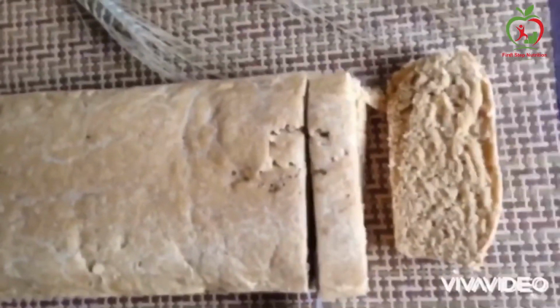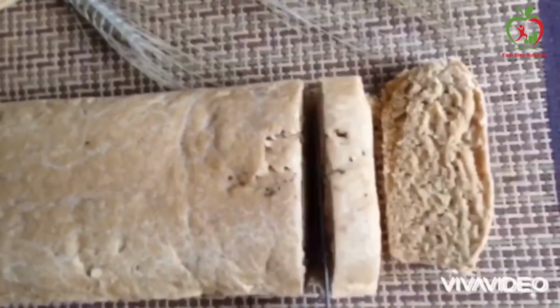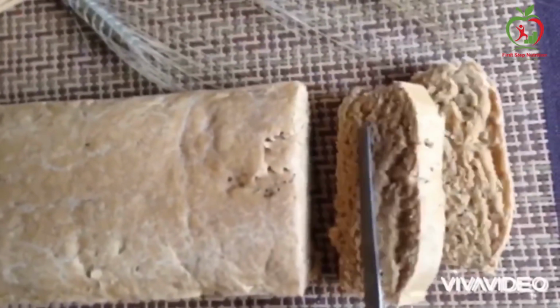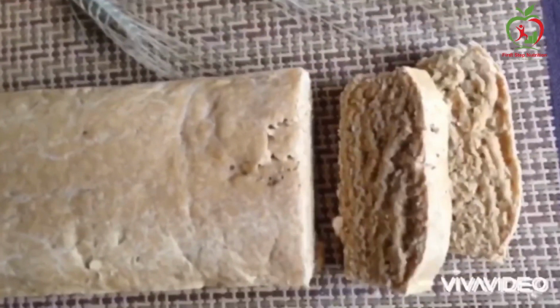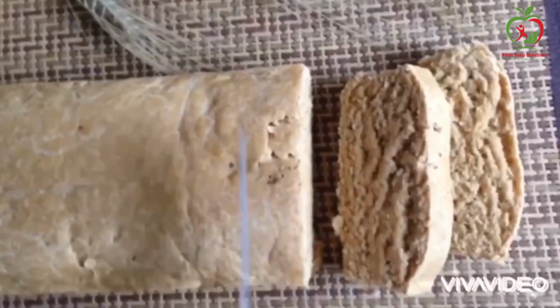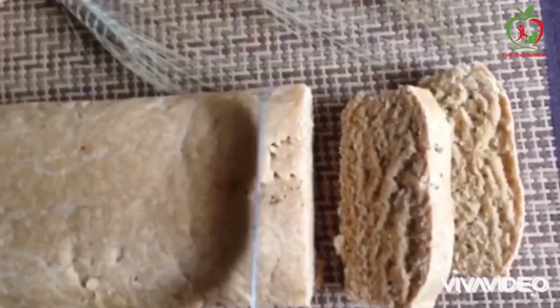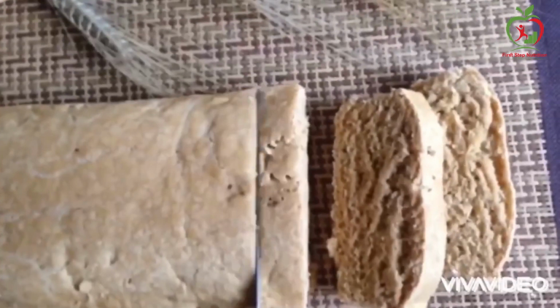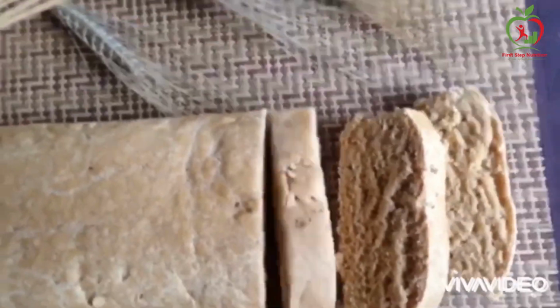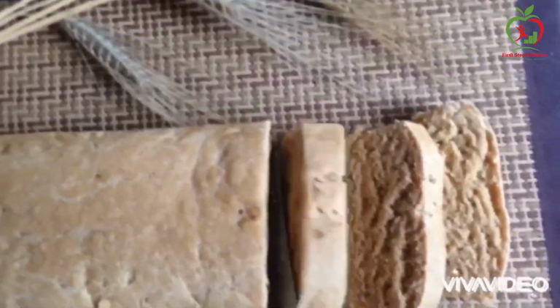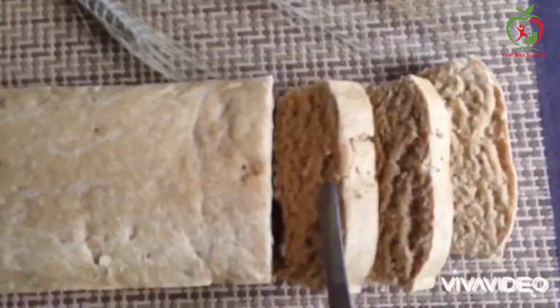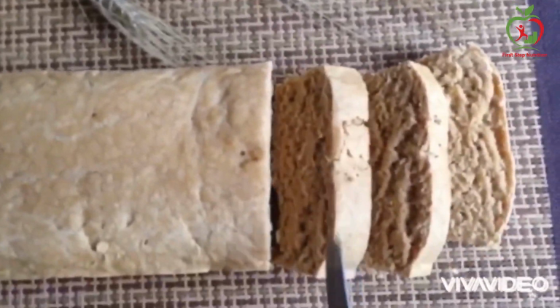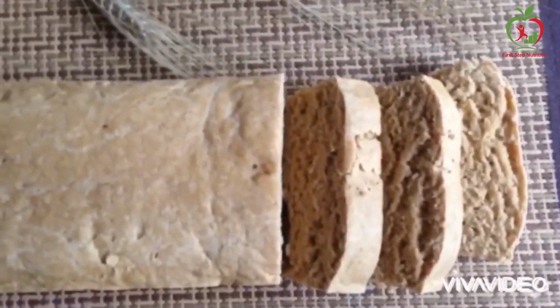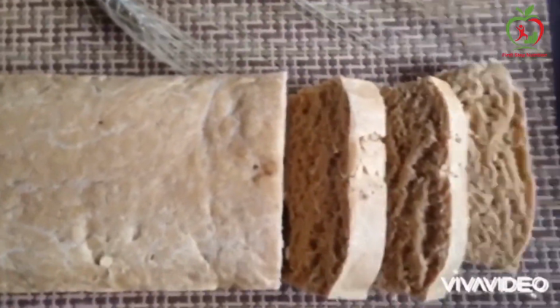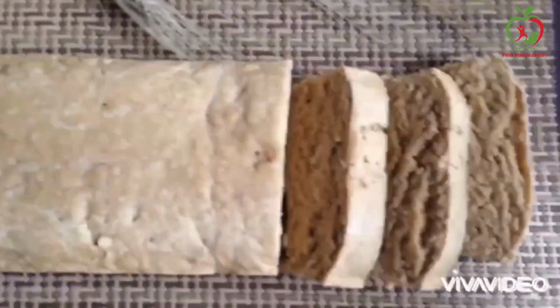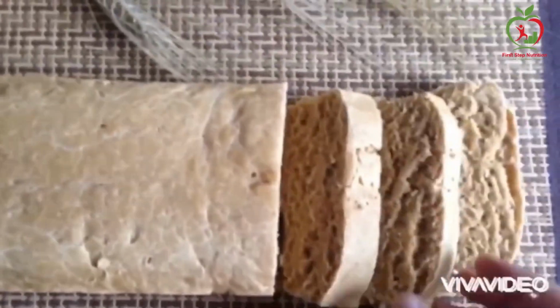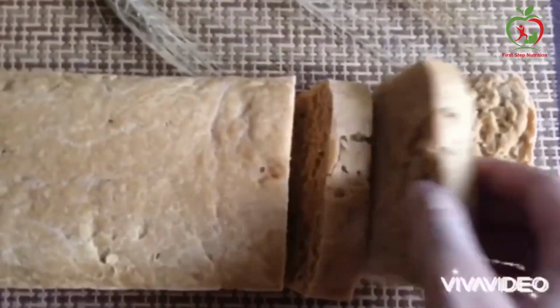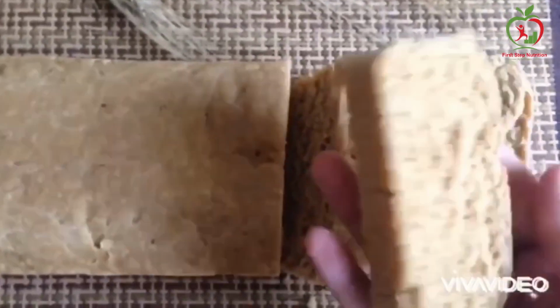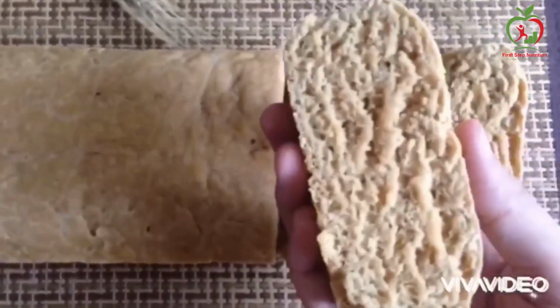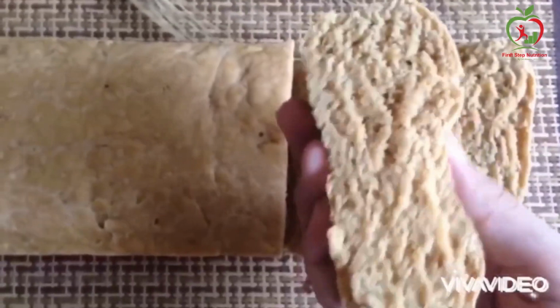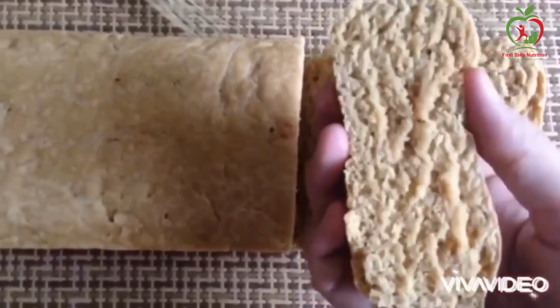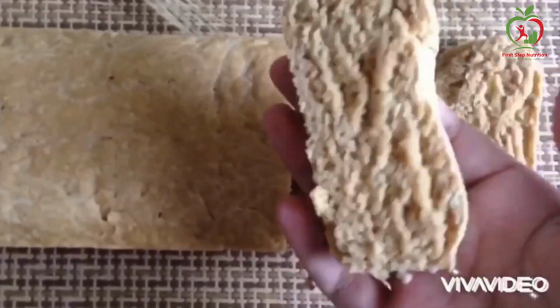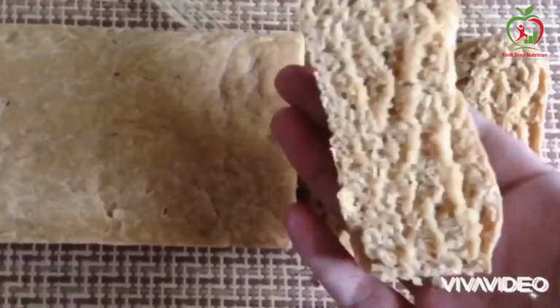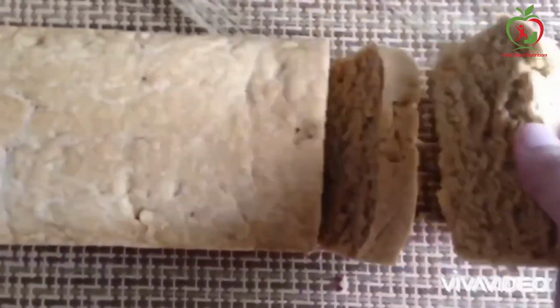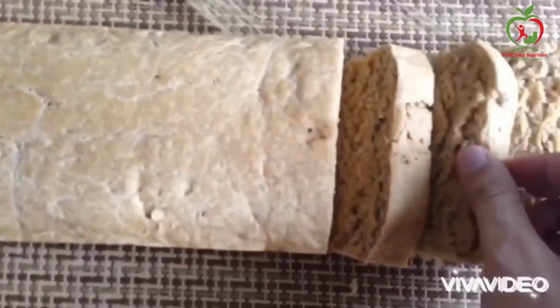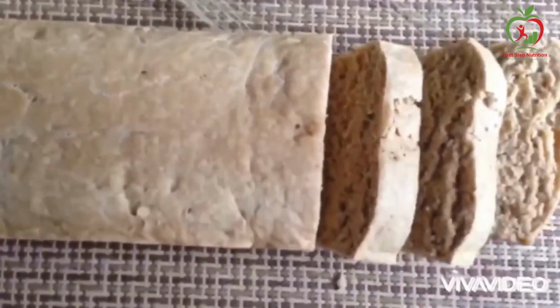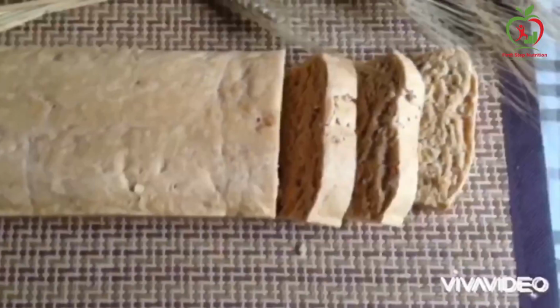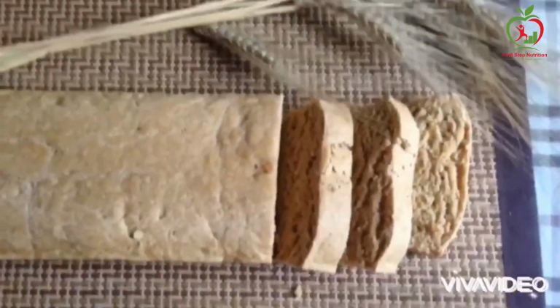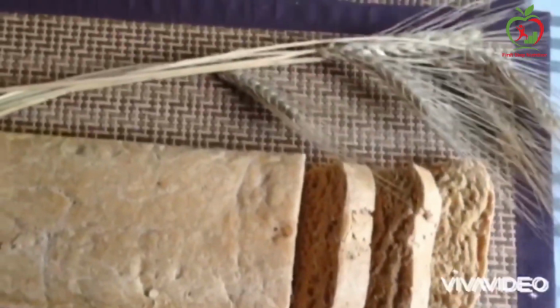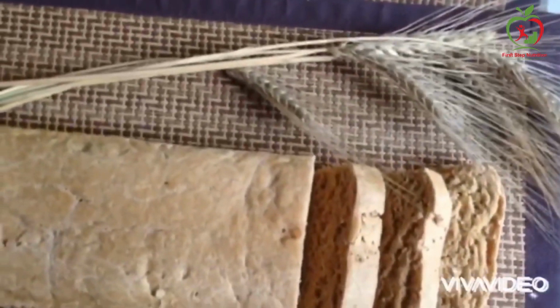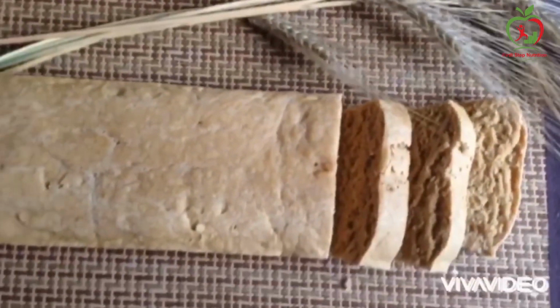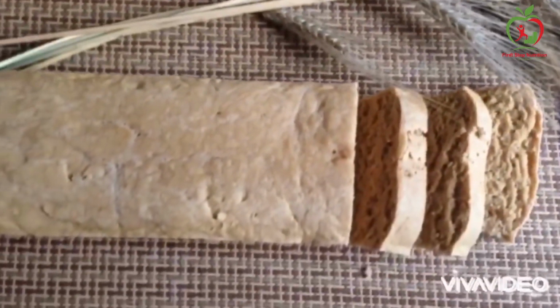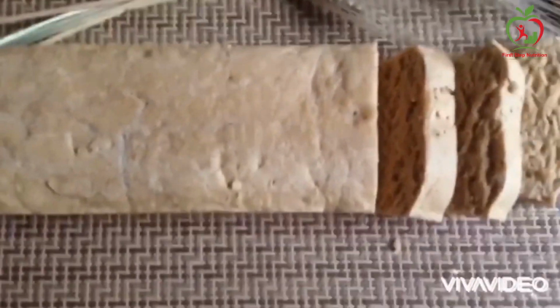You can see the bread in the pan now. When the dough is cooked it will be very soft. You can use it with jam.